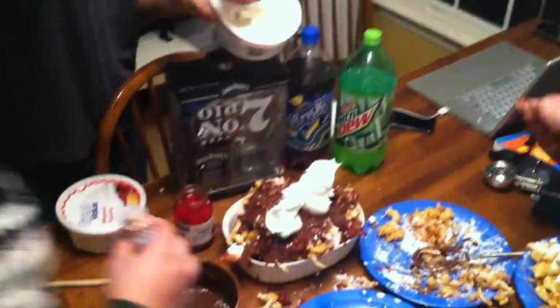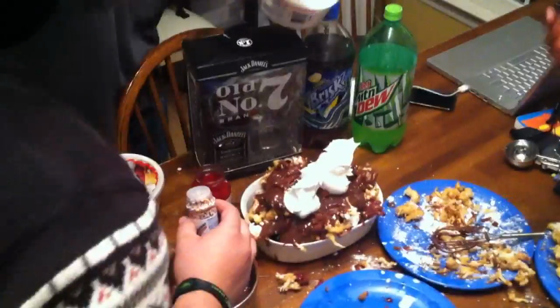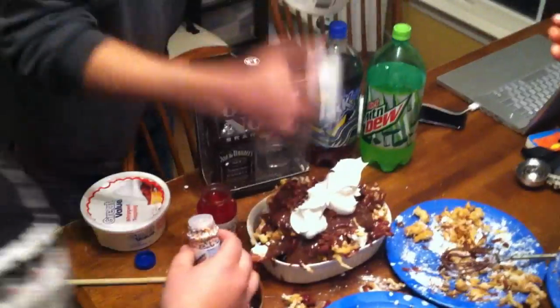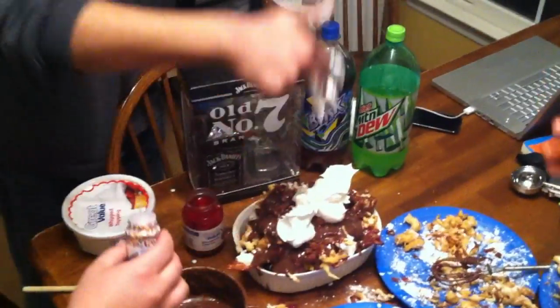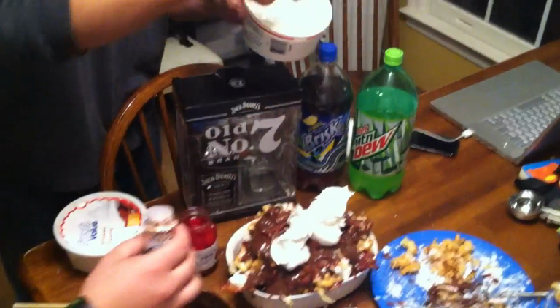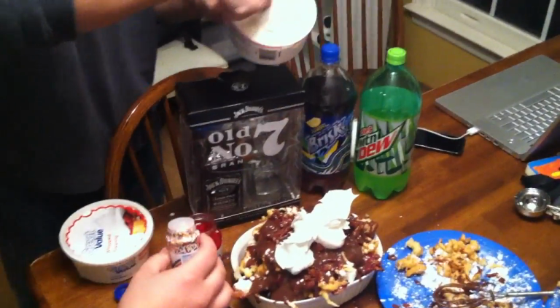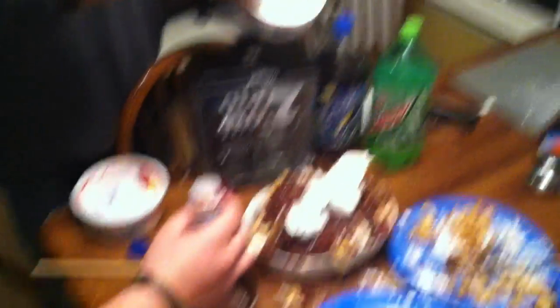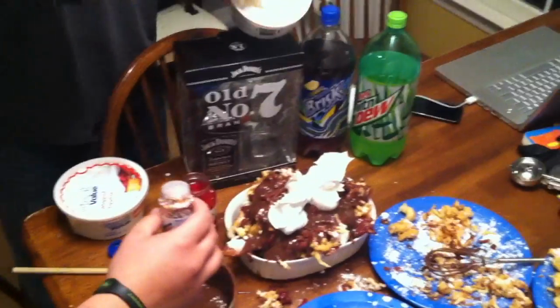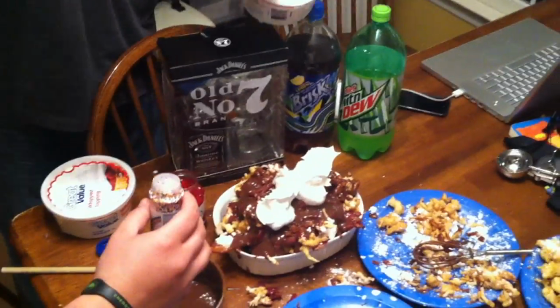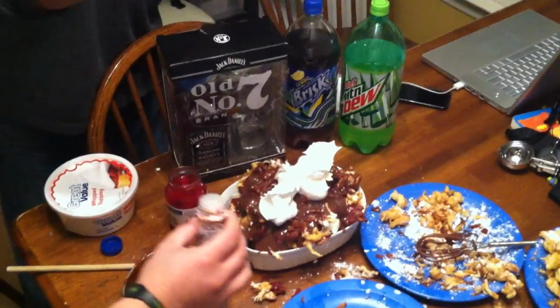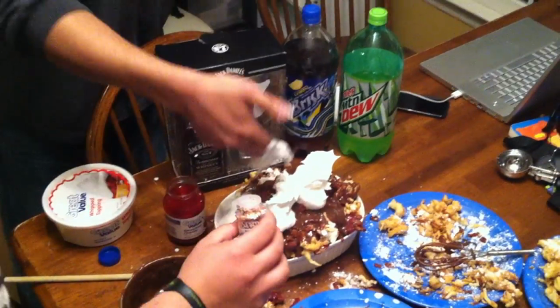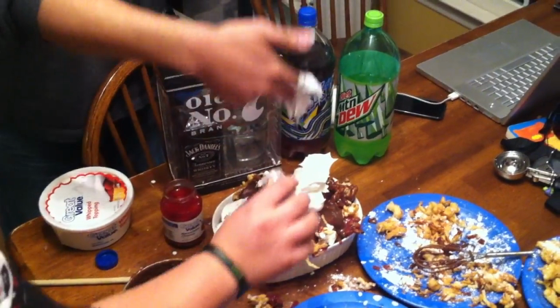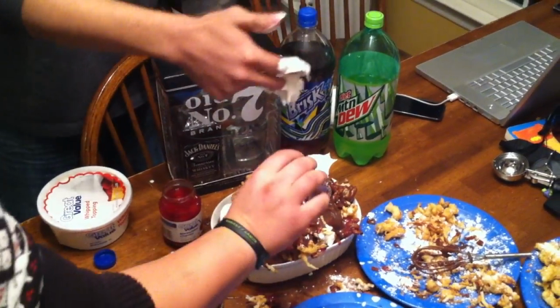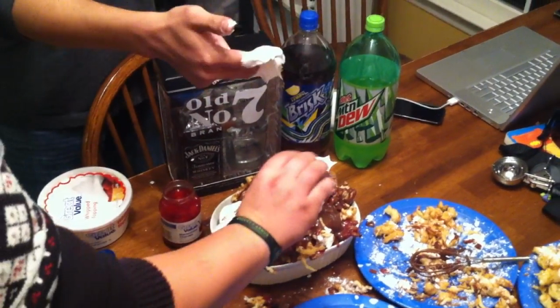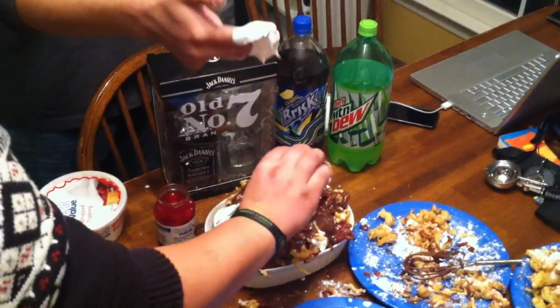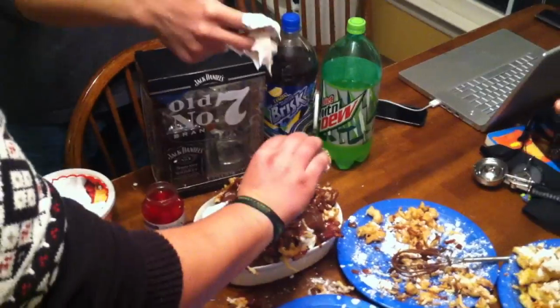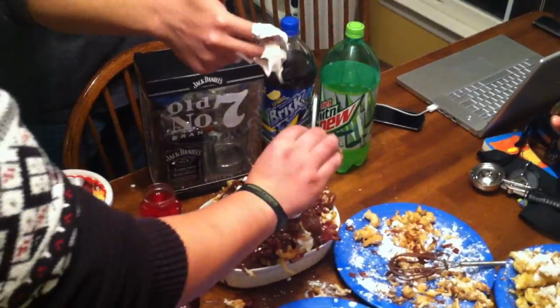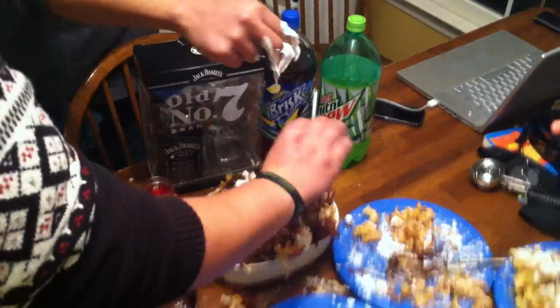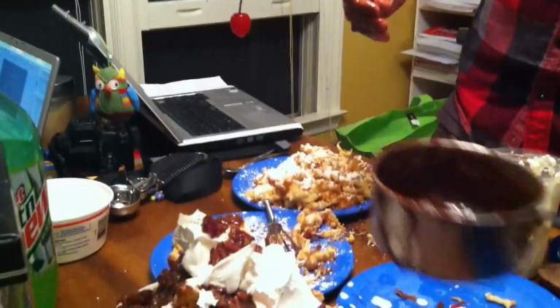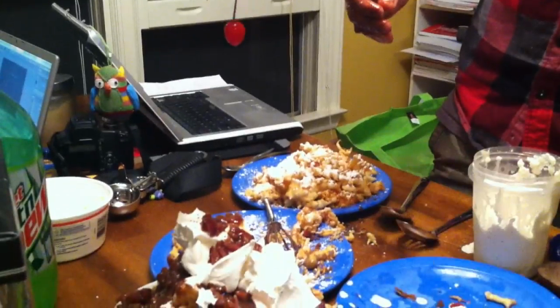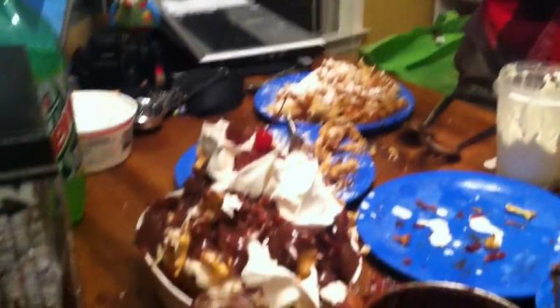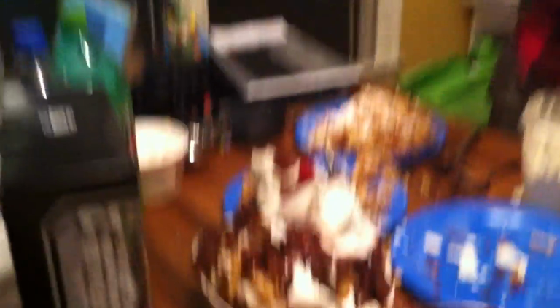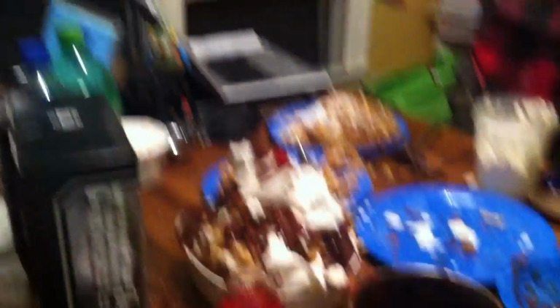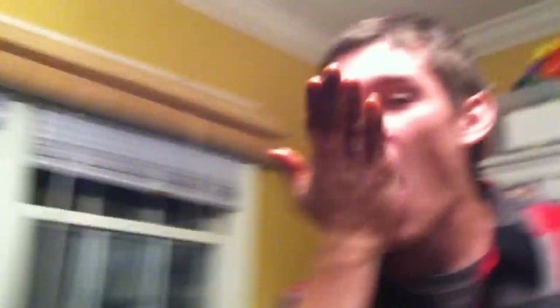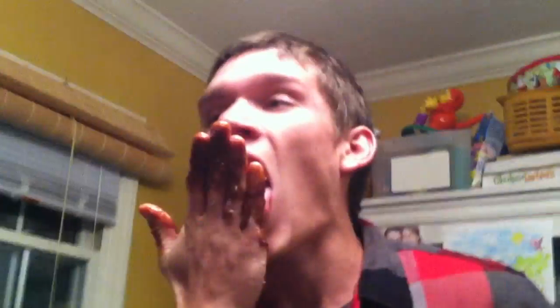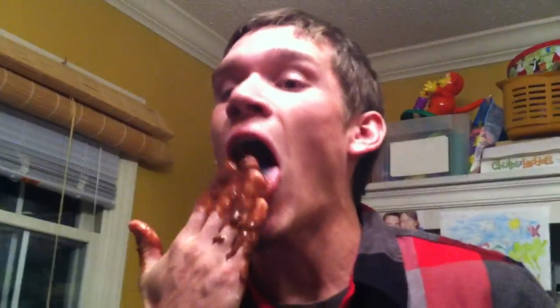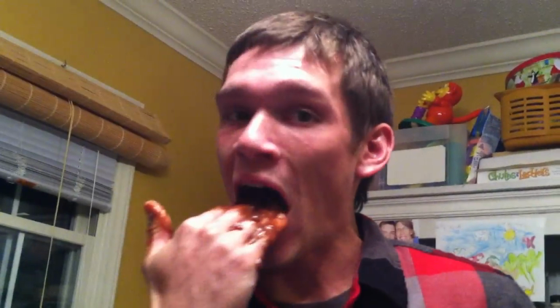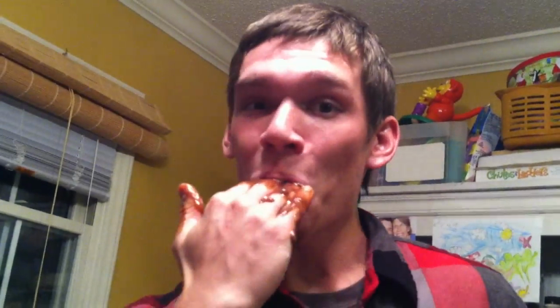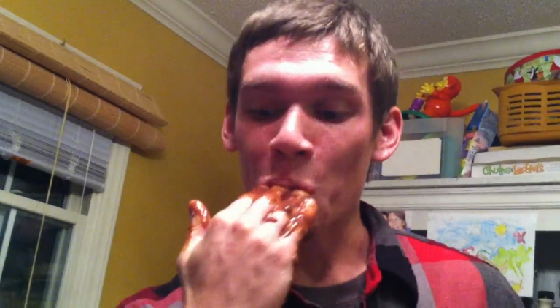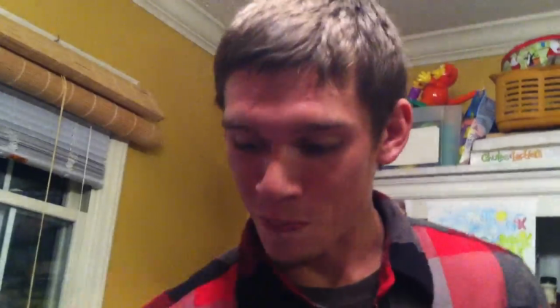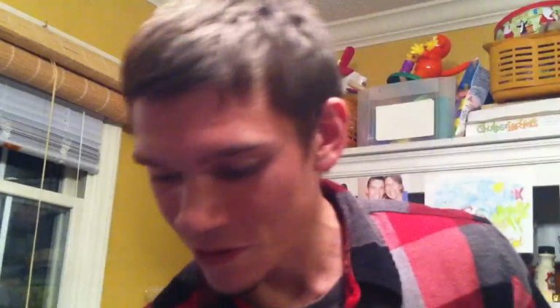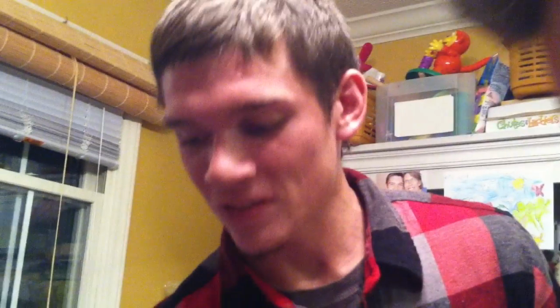Gotta get her looking nice and pretty. Put that whipped cream on top, put some sprinkles on there, and drop the cherry. It tastes a nice crispy bacon.